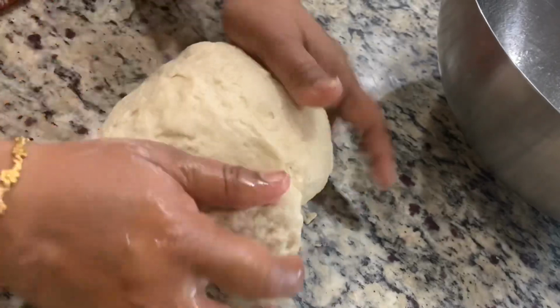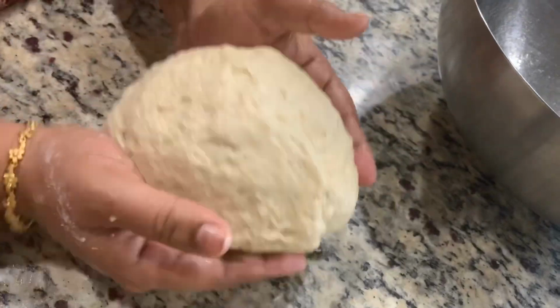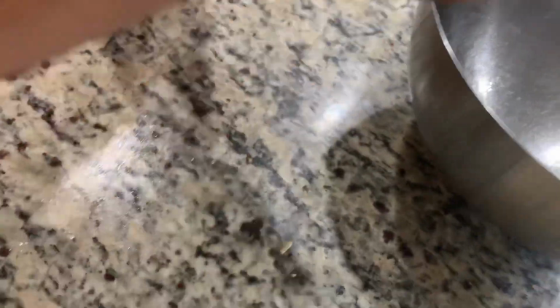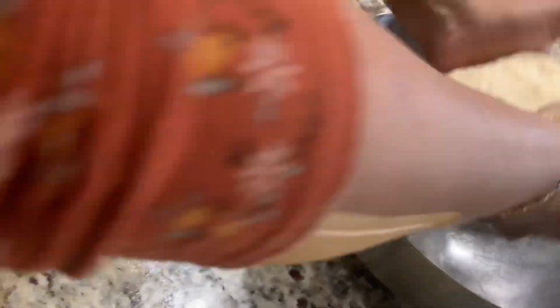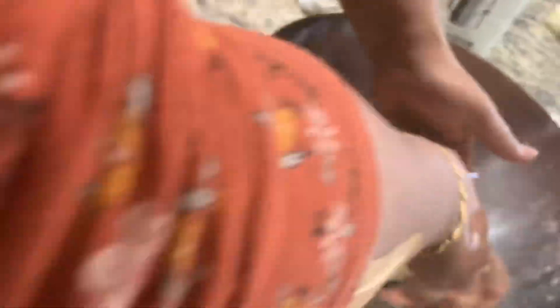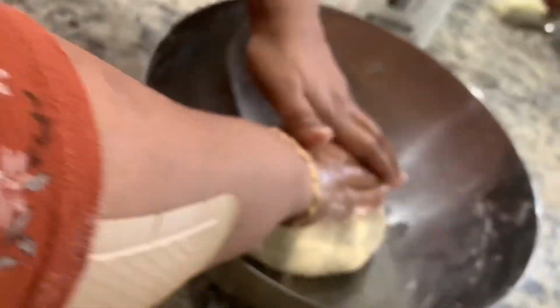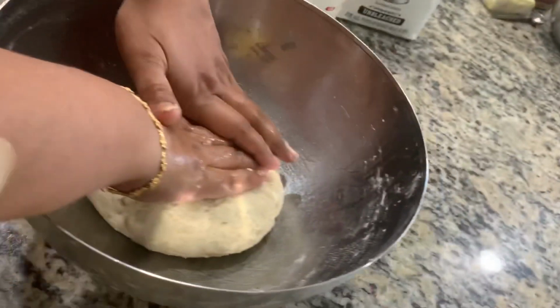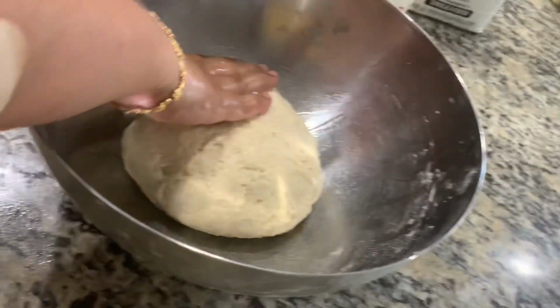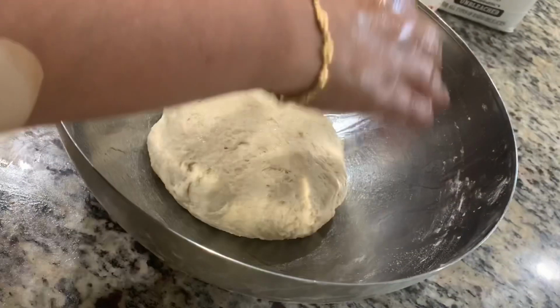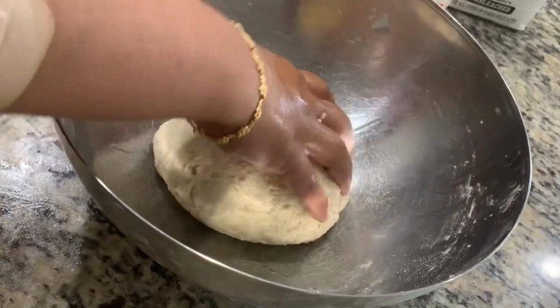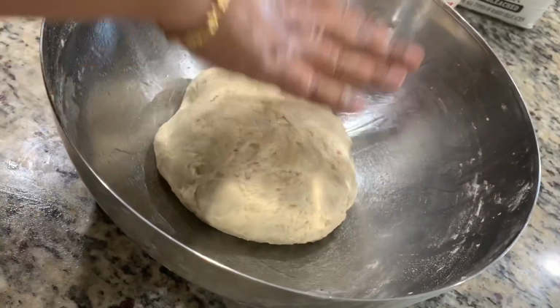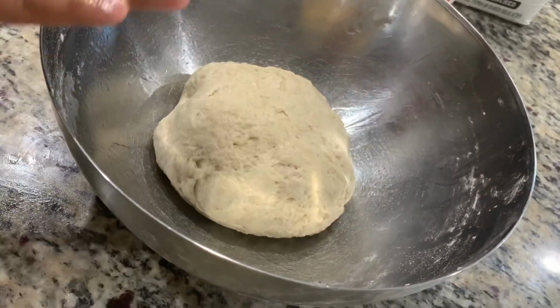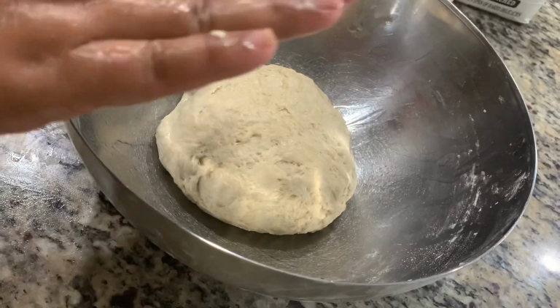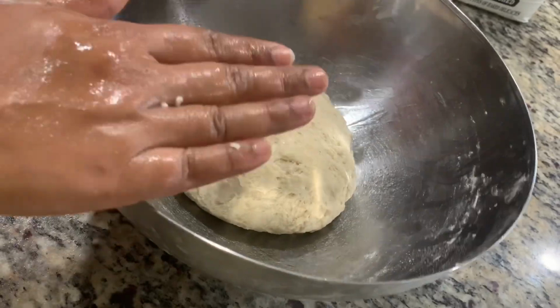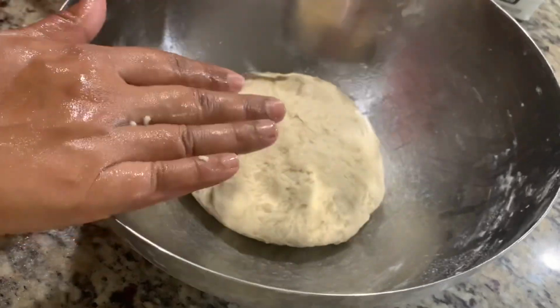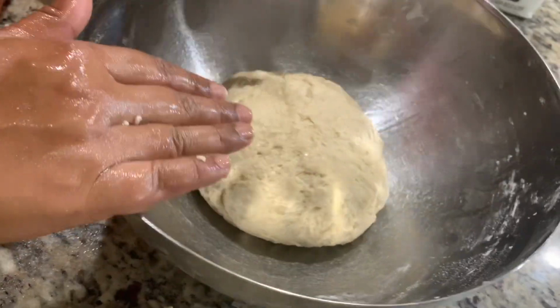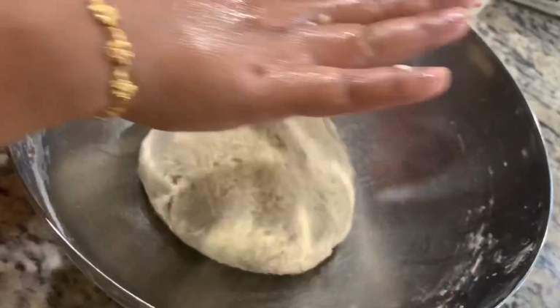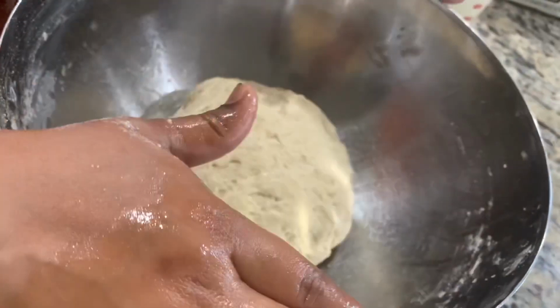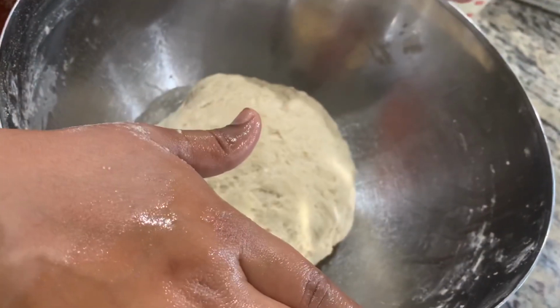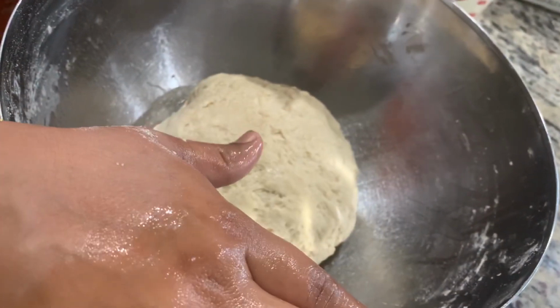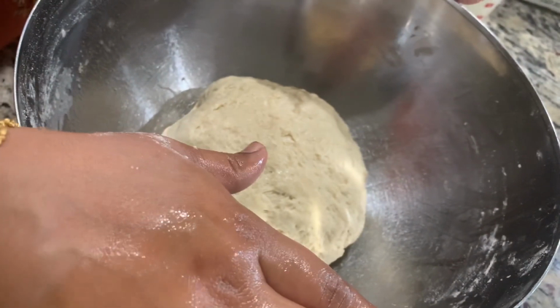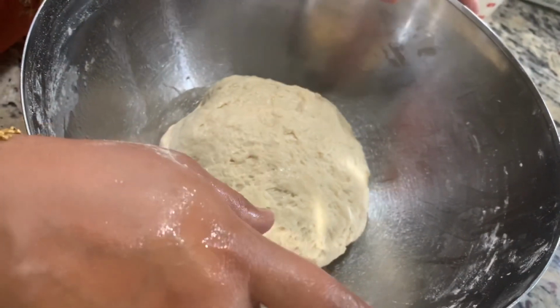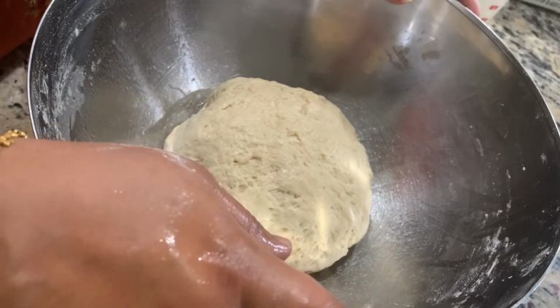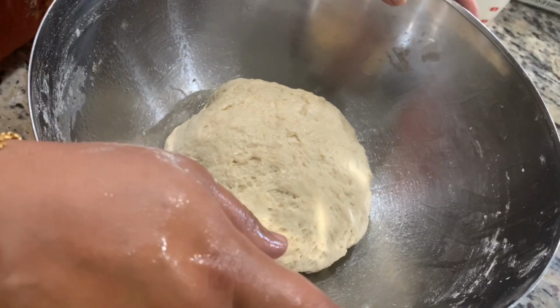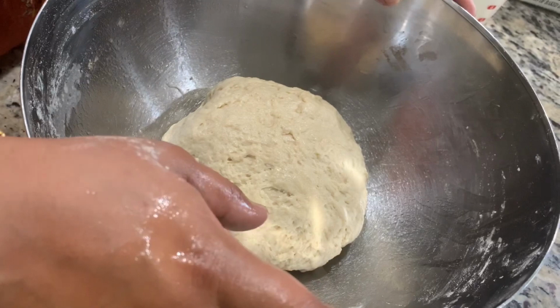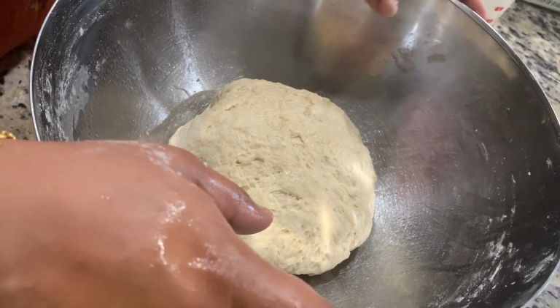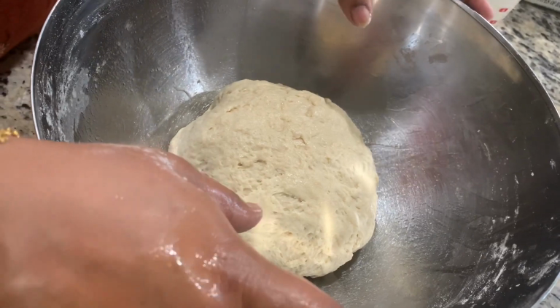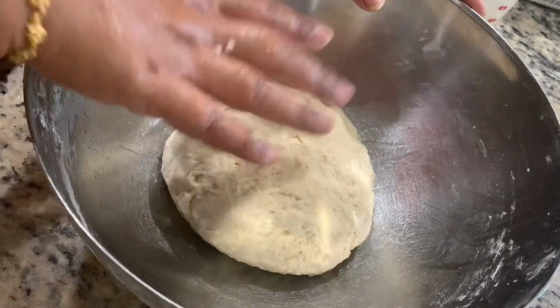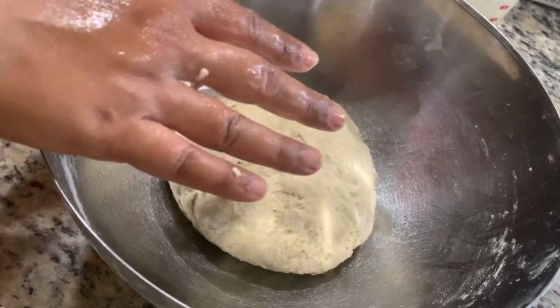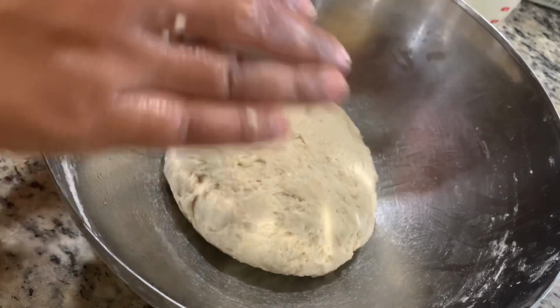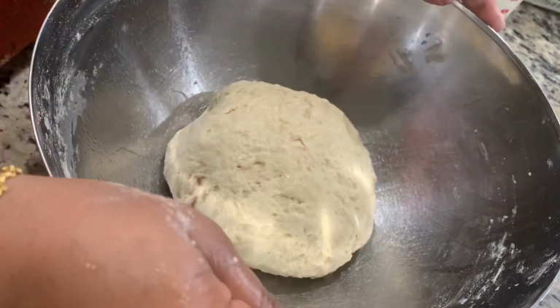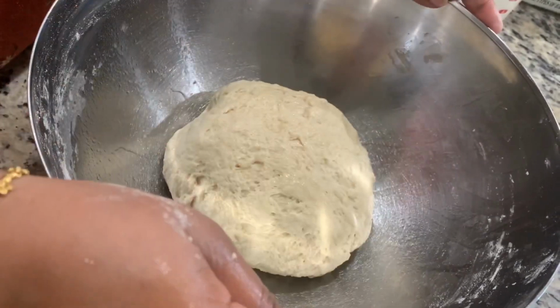Now we are going to keep your dough inside and cover it. Cover the dough and leave it for at least two to three hours, until the dough has completely doubled in size.